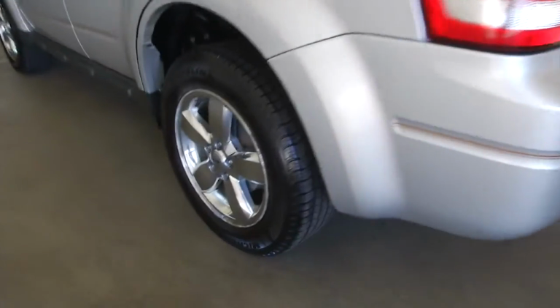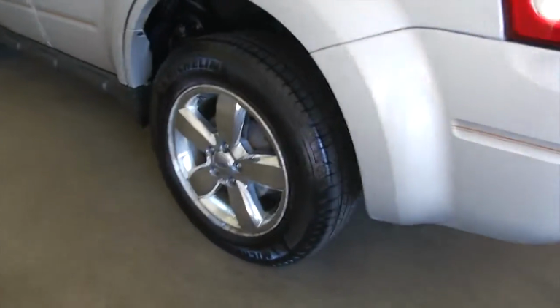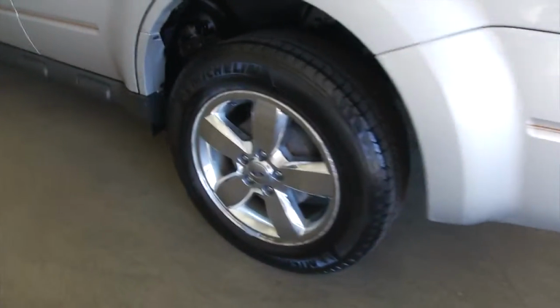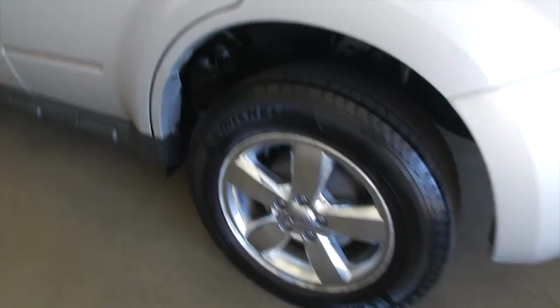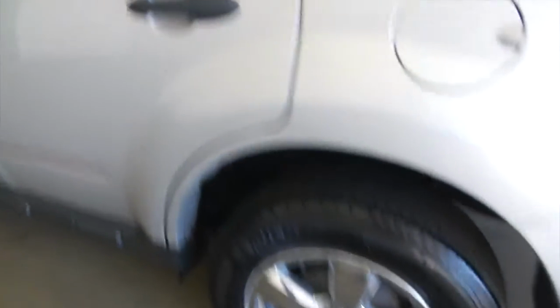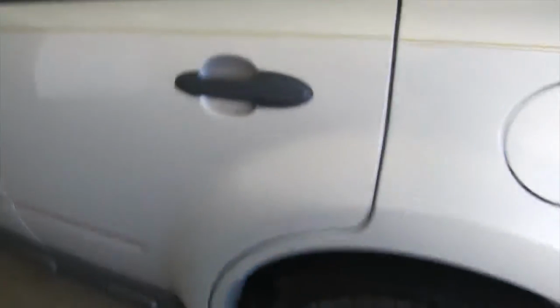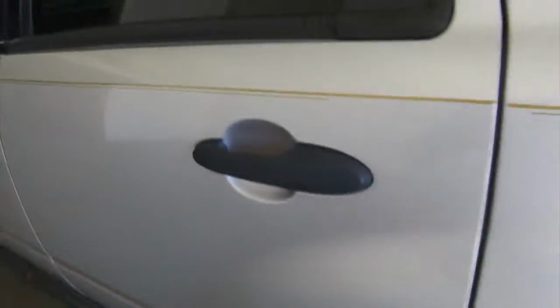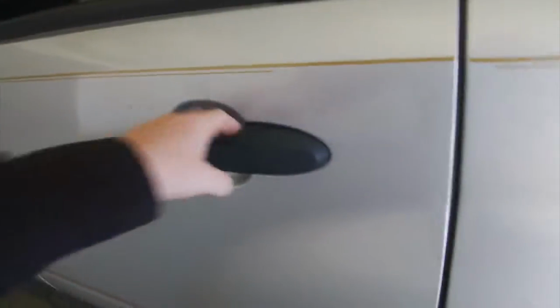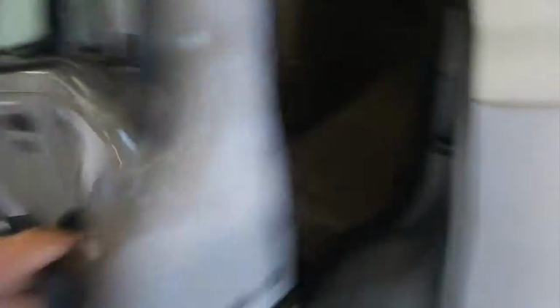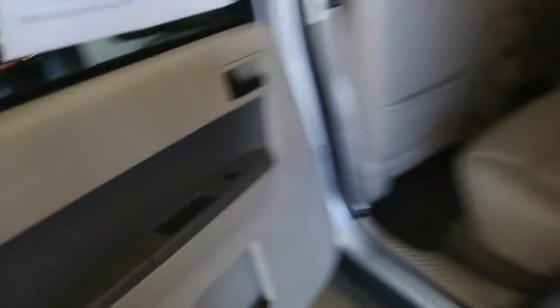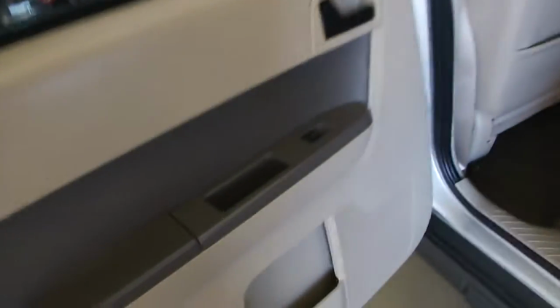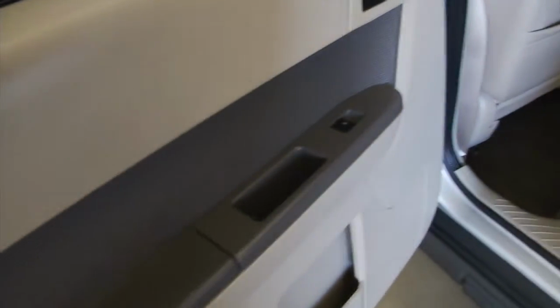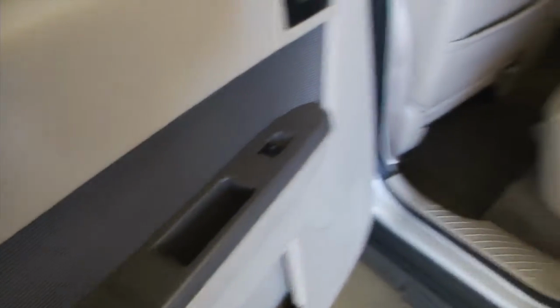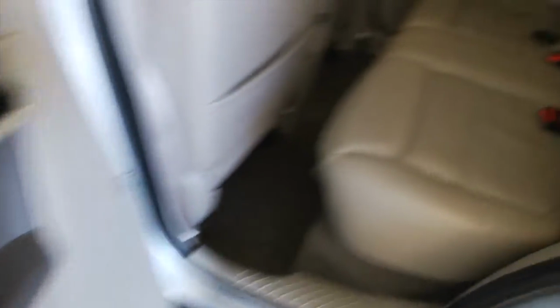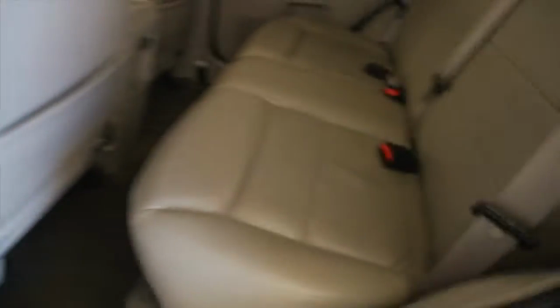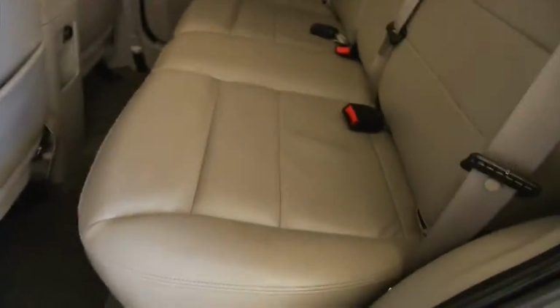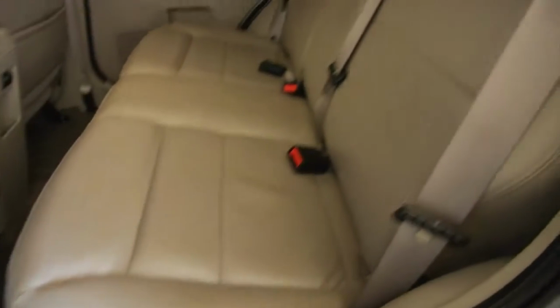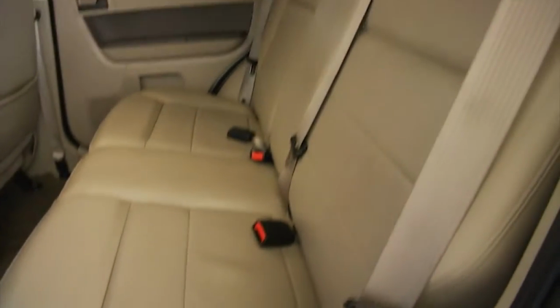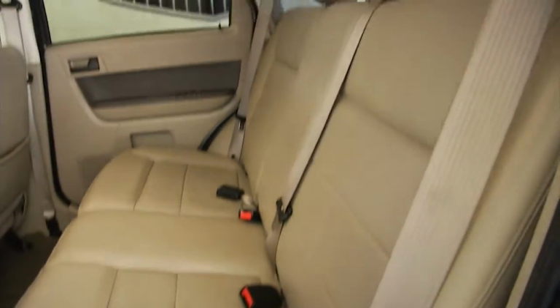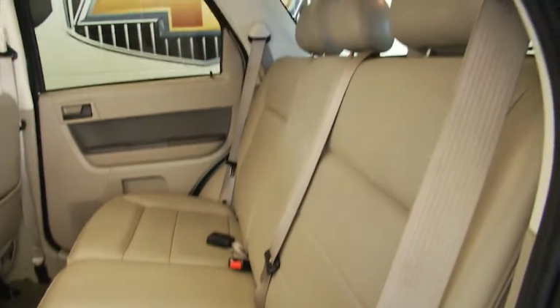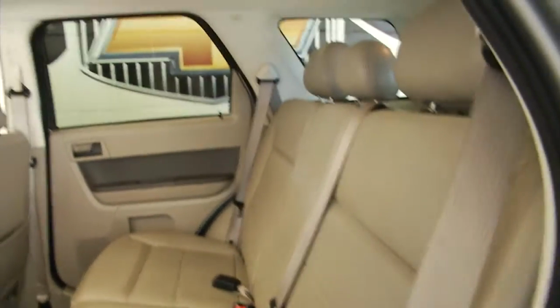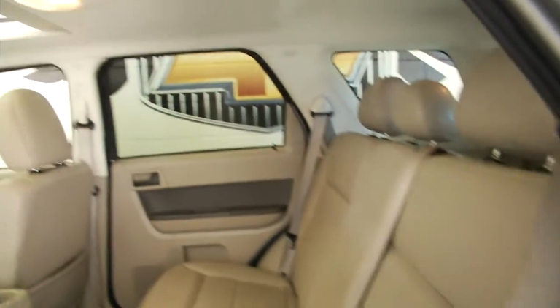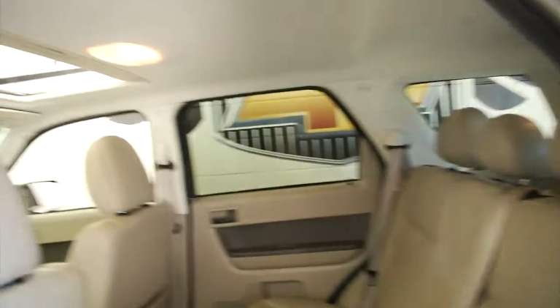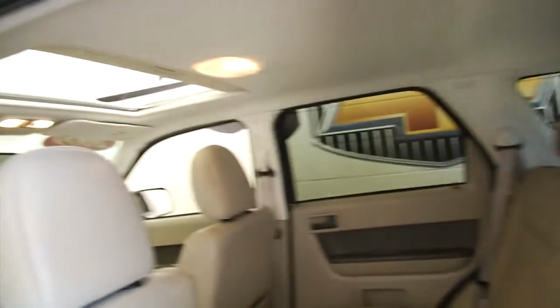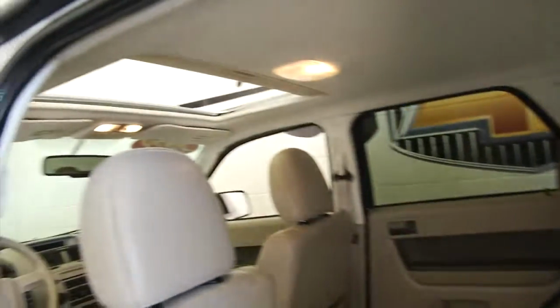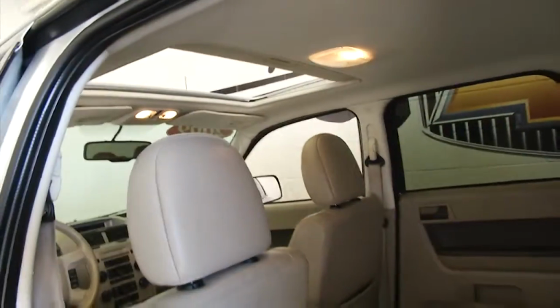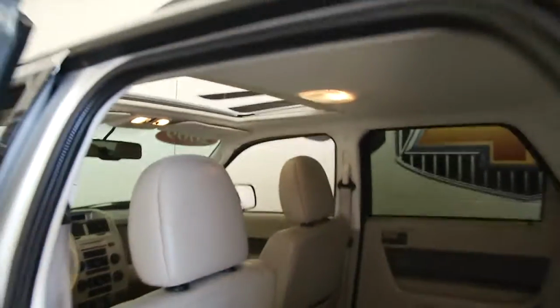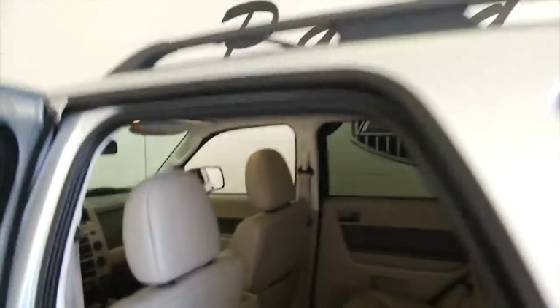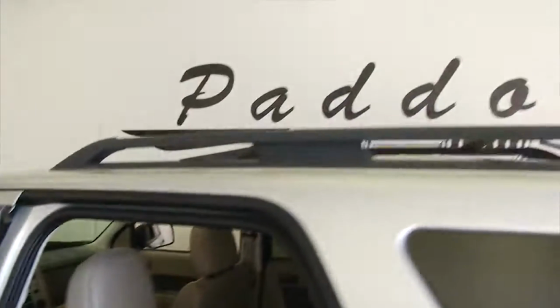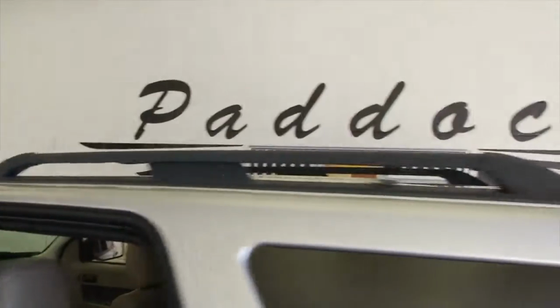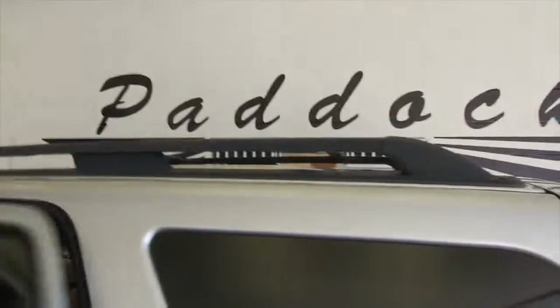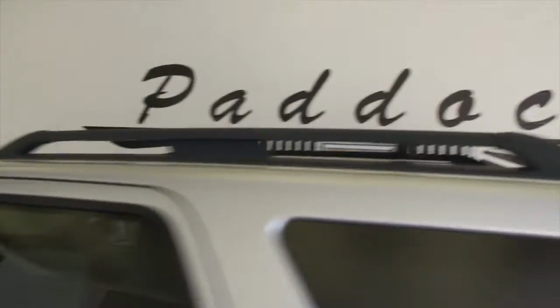Aluminum alloy wheels, custom pinstripe, tan leather interior — grayish tan, kind of hard to tell in this light.